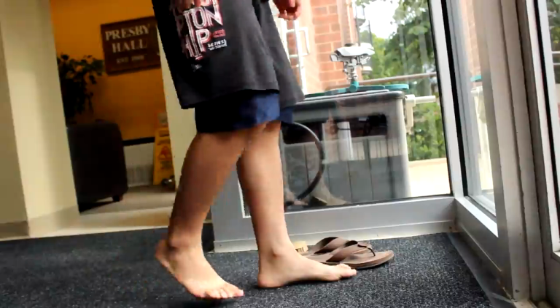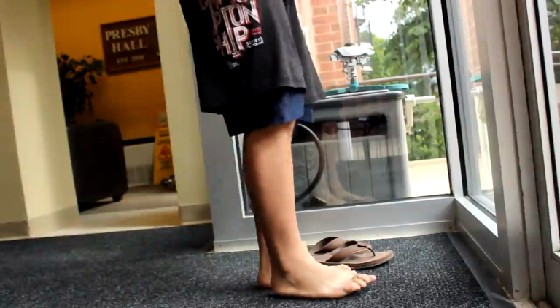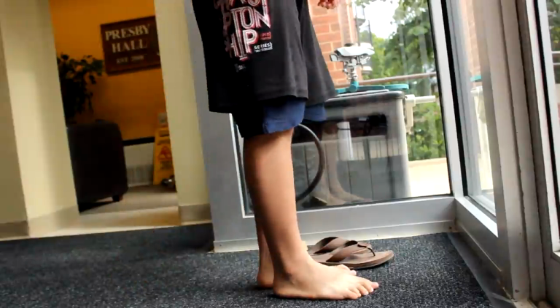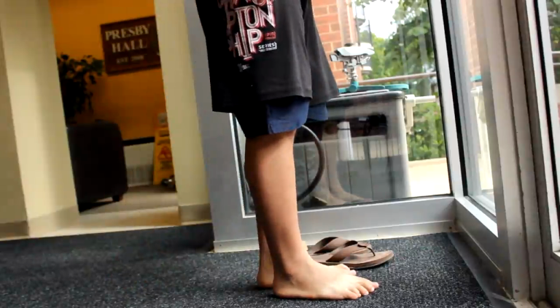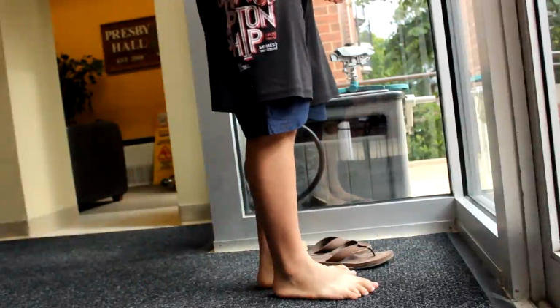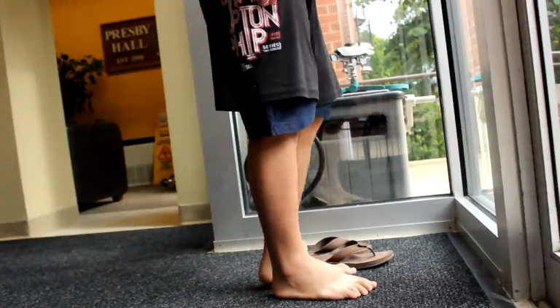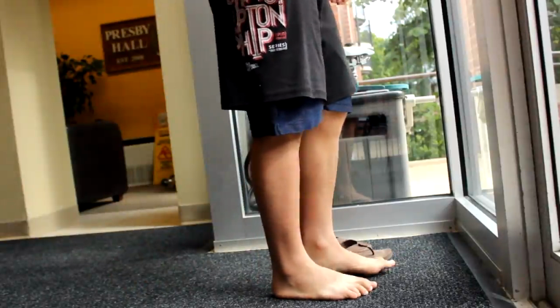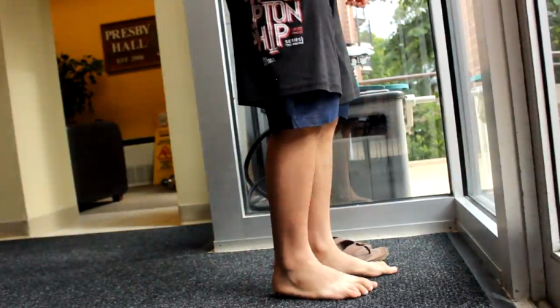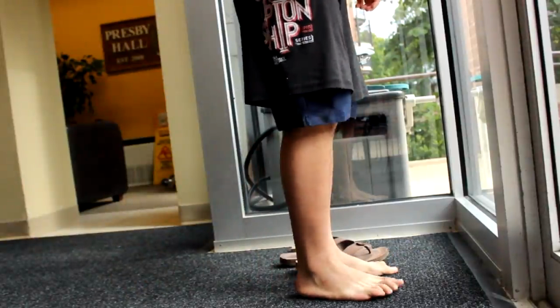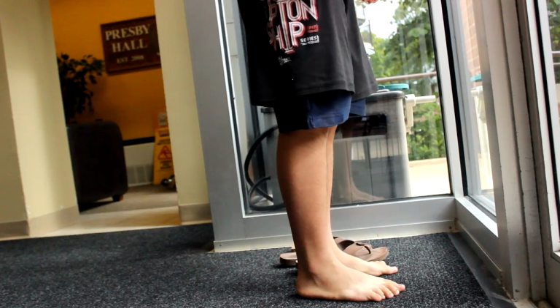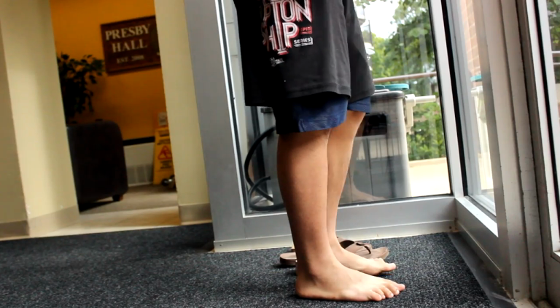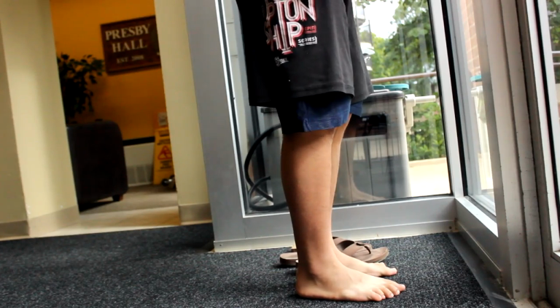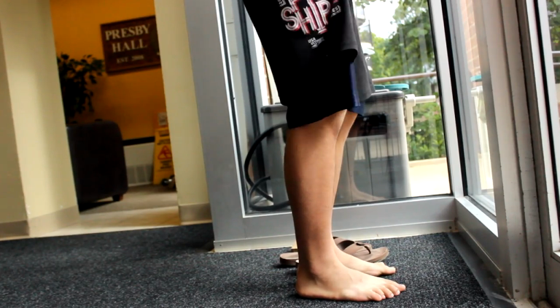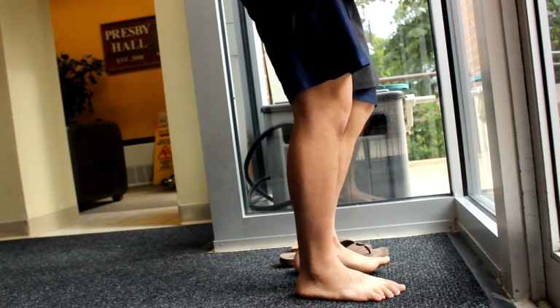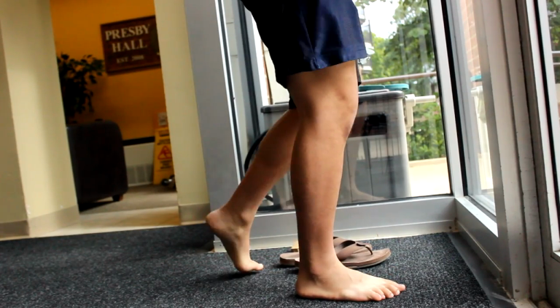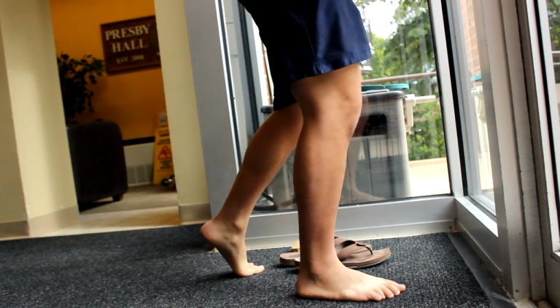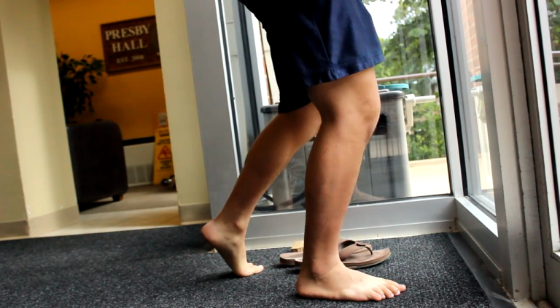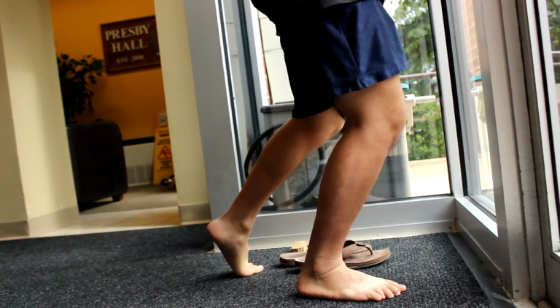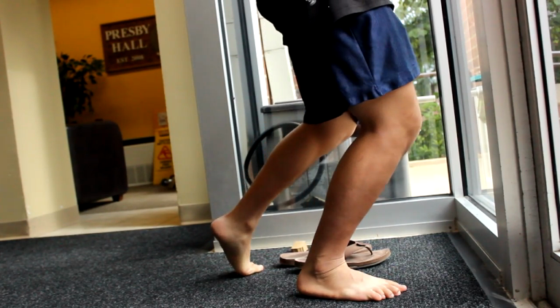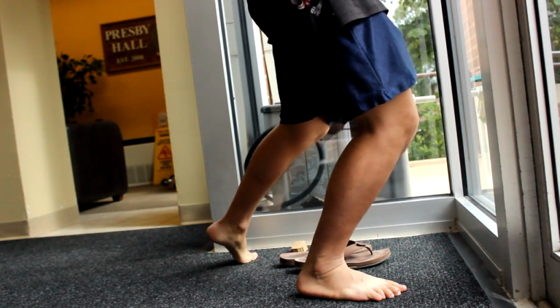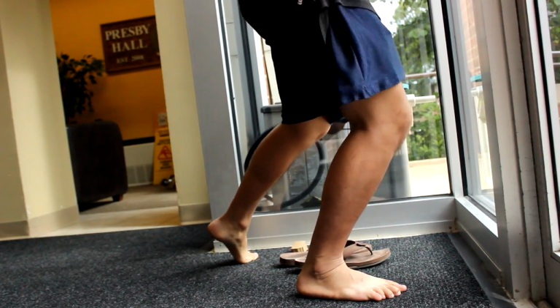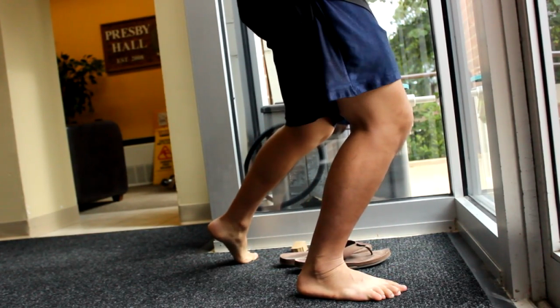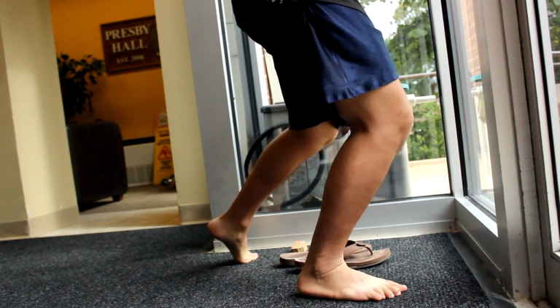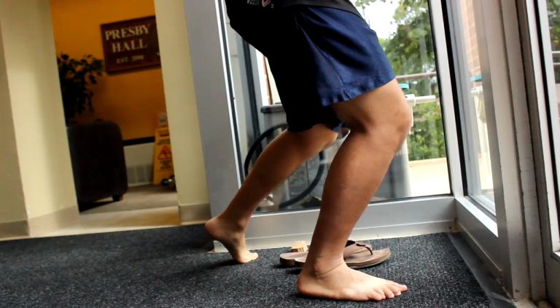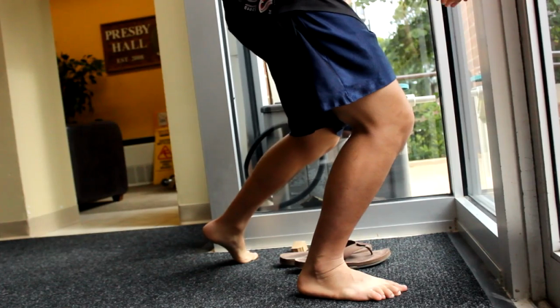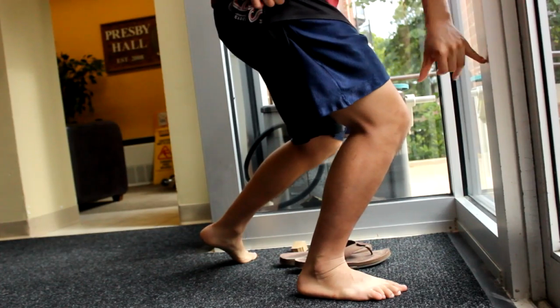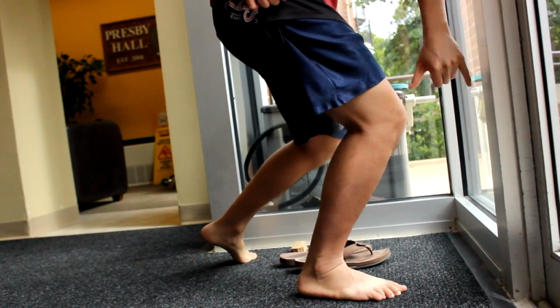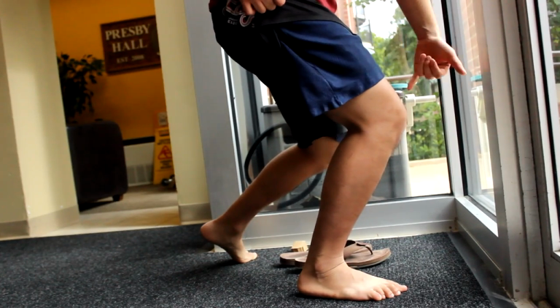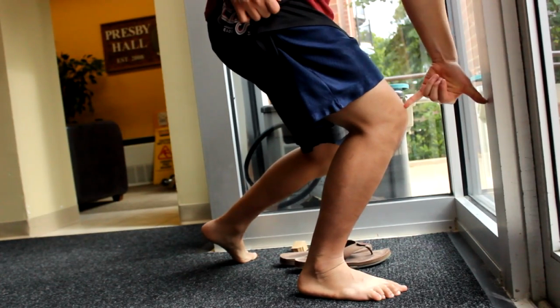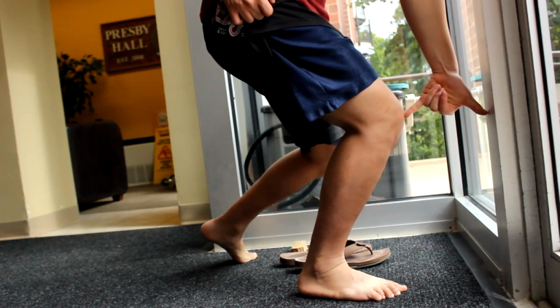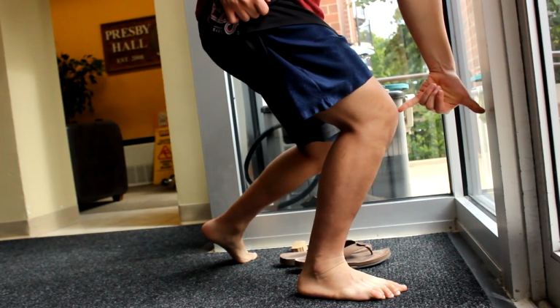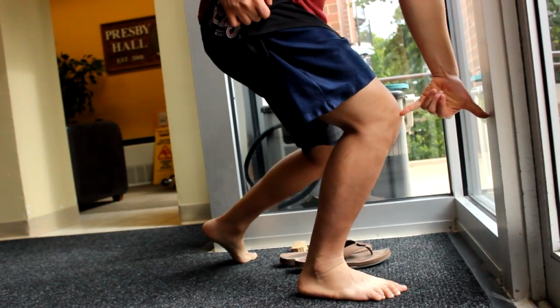A good test of ankle flexion is the wall test. You set your feet five inches from the wall, lean forward, and your knees should be able to make contact. I'm off by six inches.